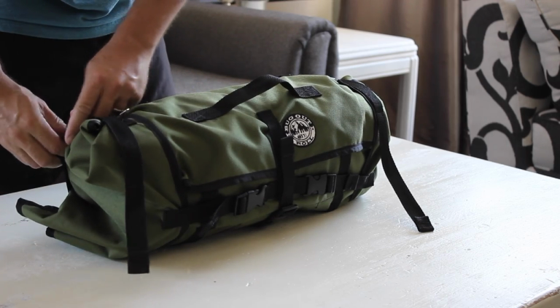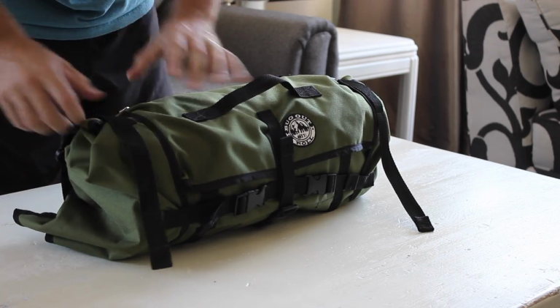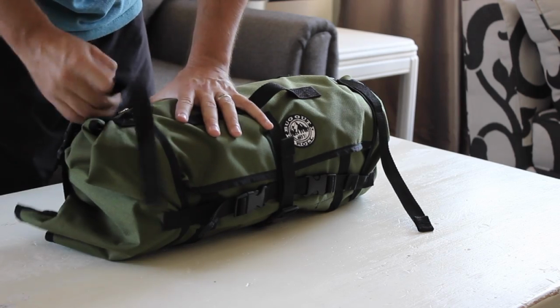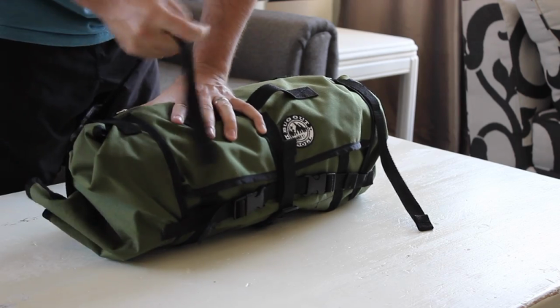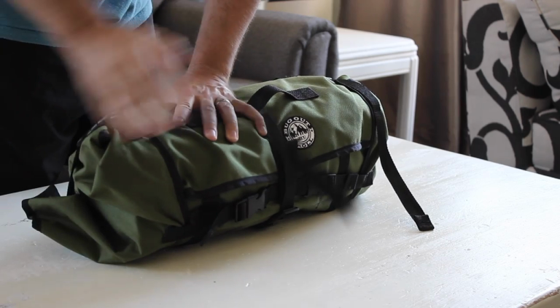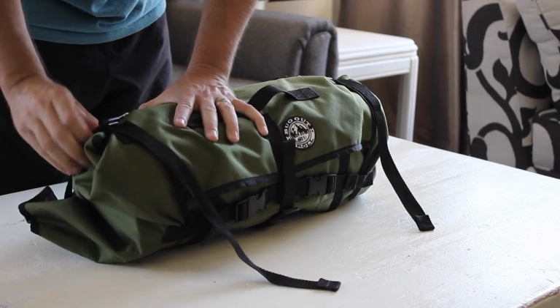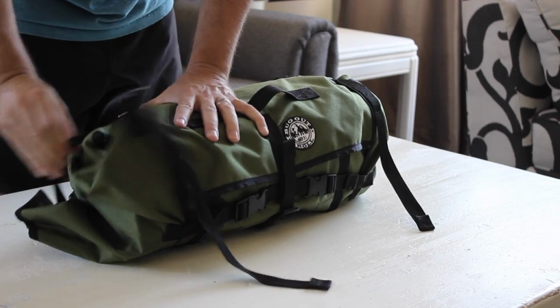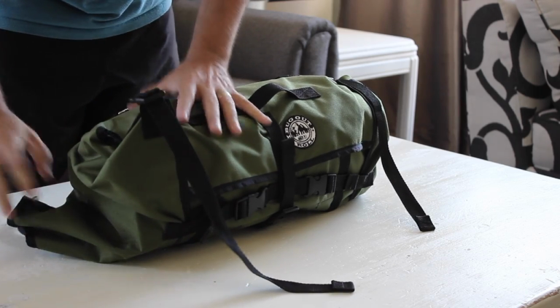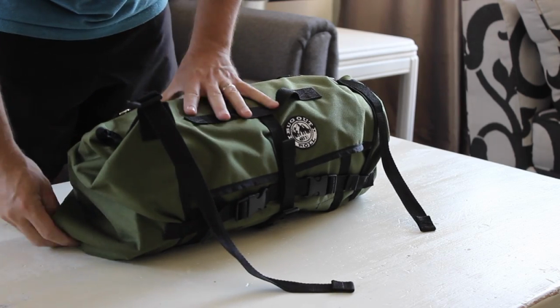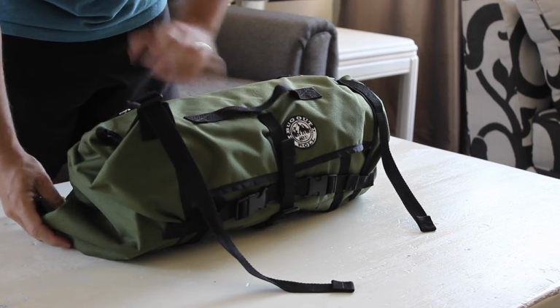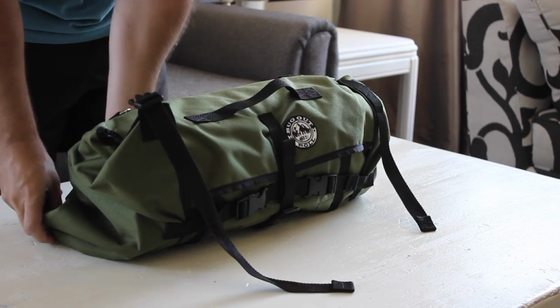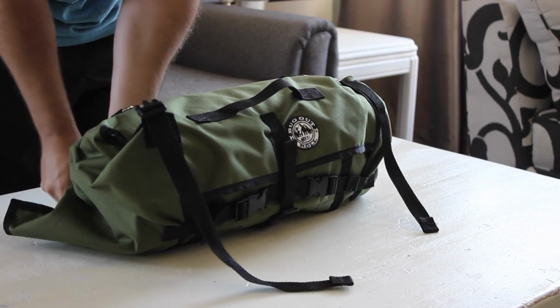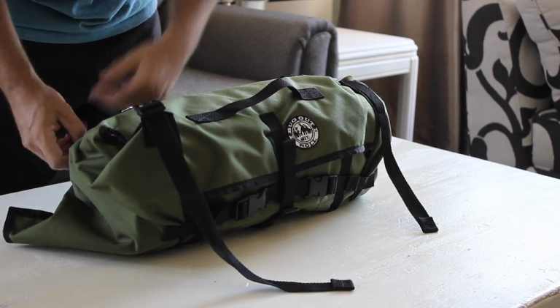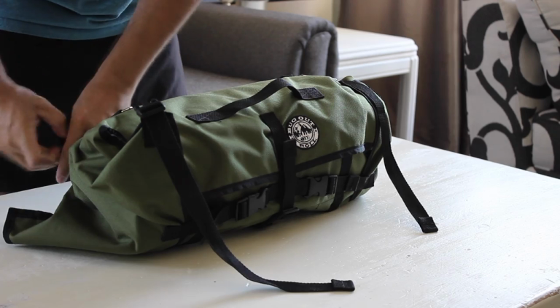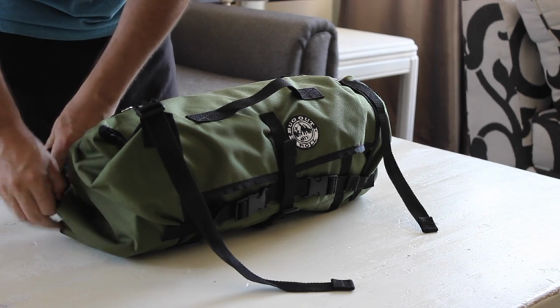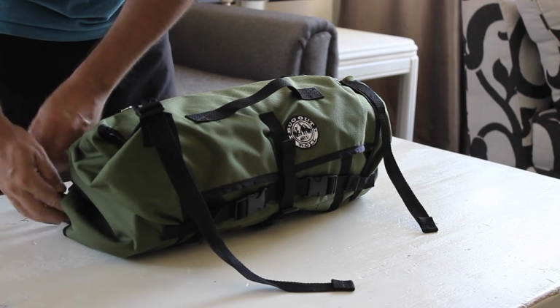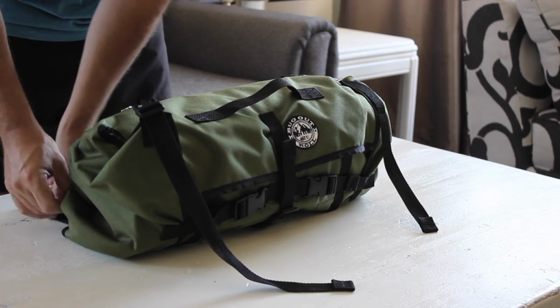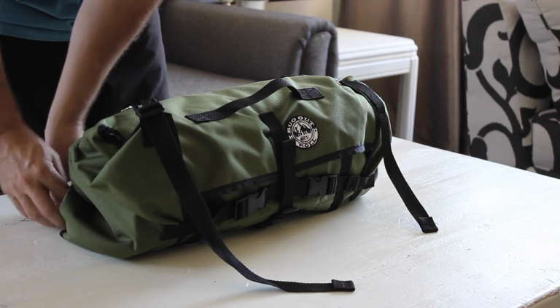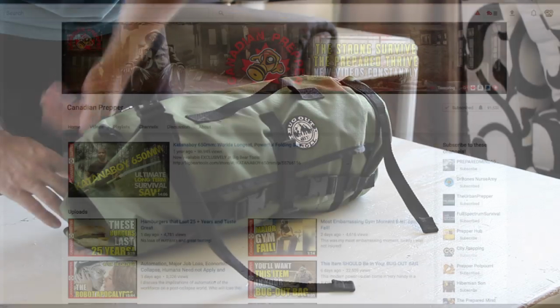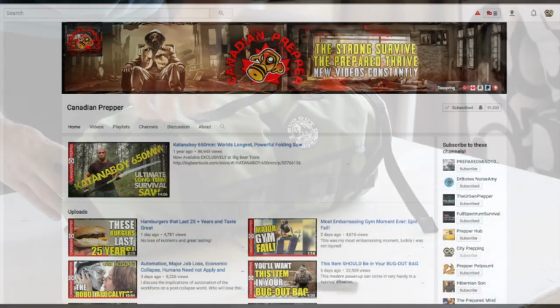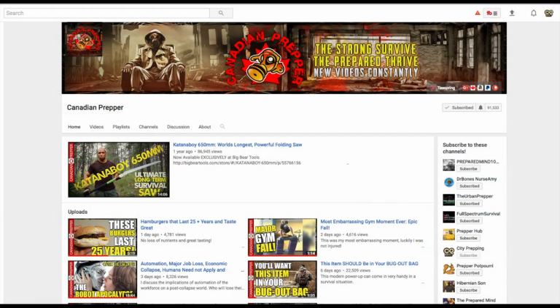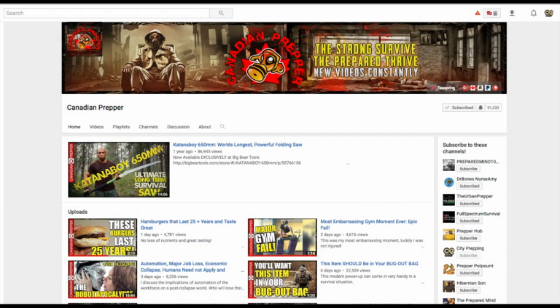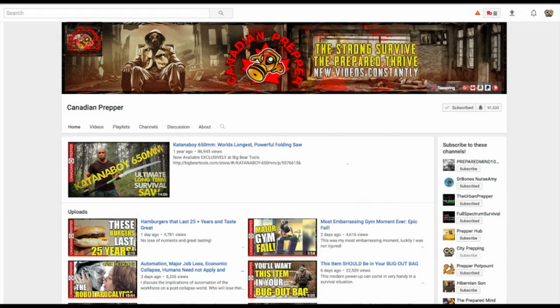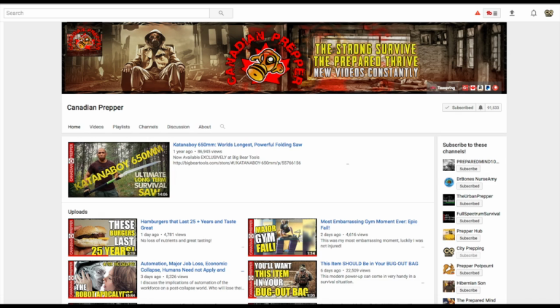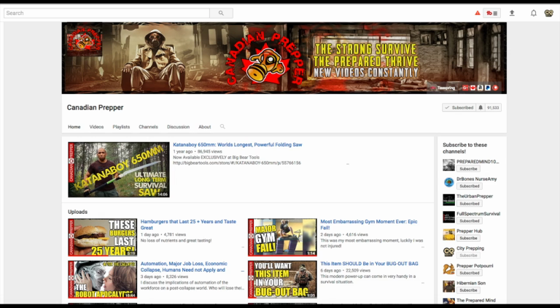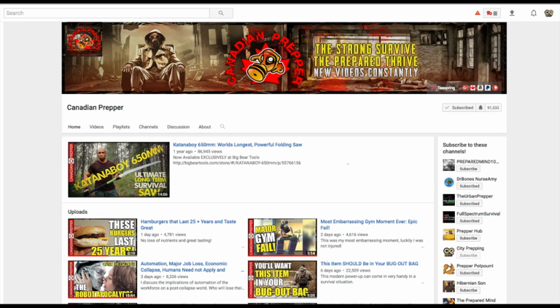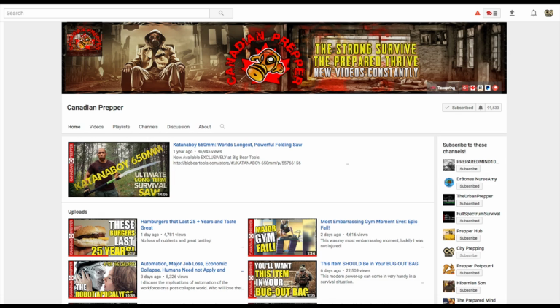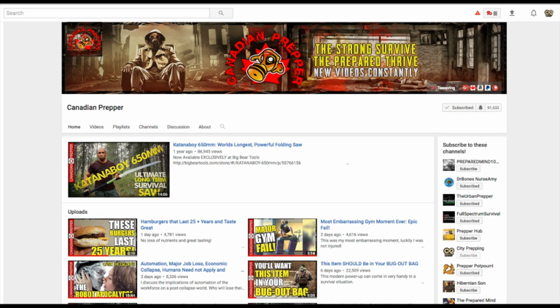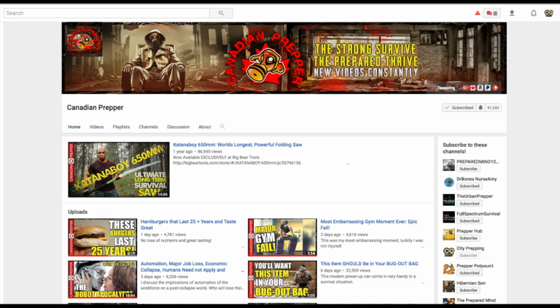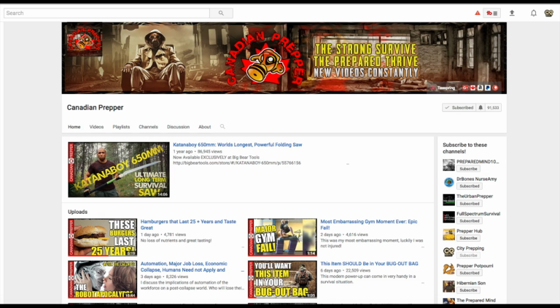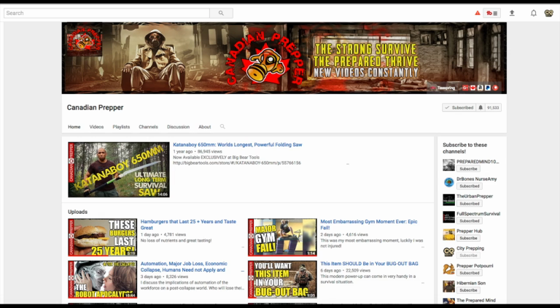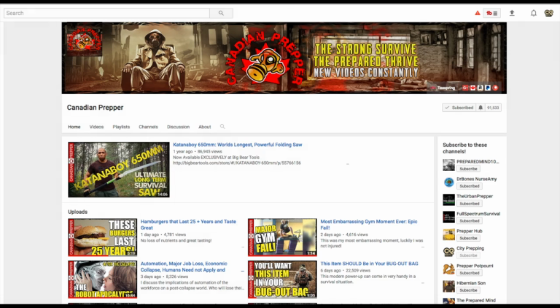This is not a paid review, and I actually purchased this roll myself. I believe in supporting the Prepper community, and I believe this gear is not only worth the purchase price, but I'm glad to support a fellow Prepper that provides invaluable information to the Prepper community. So let's jump in.